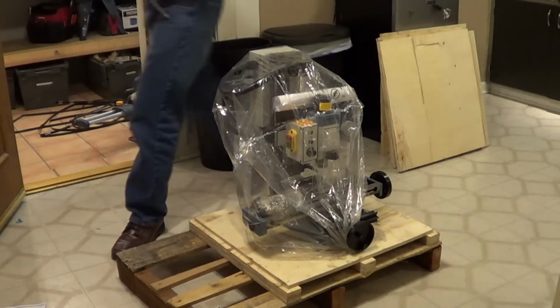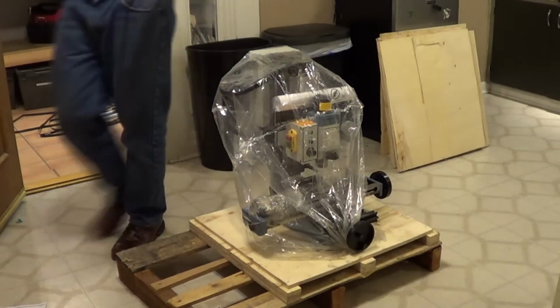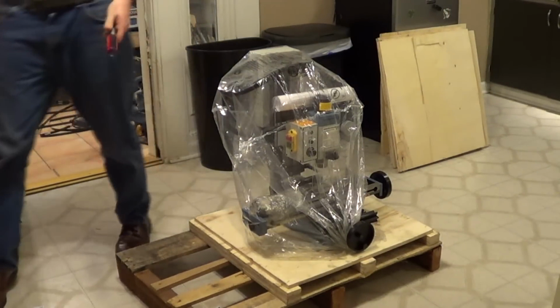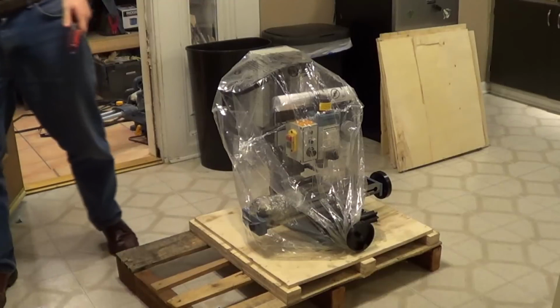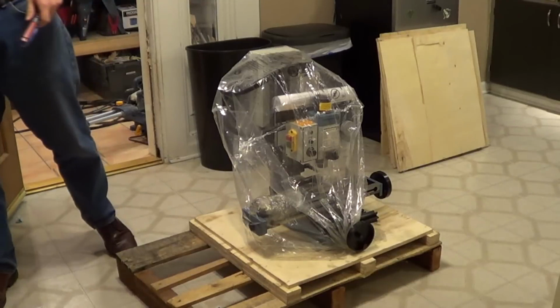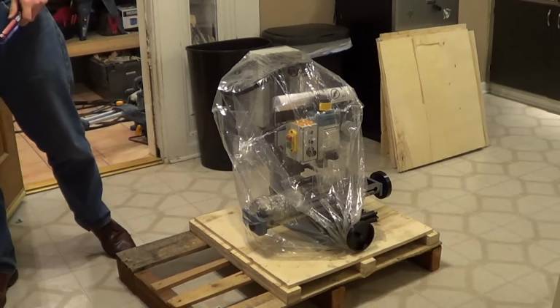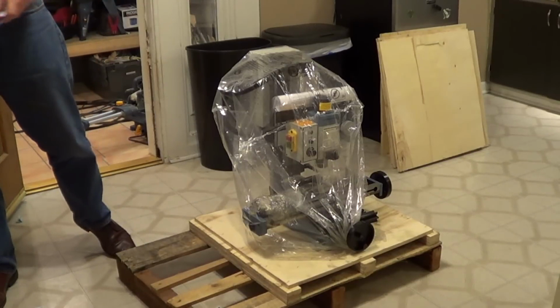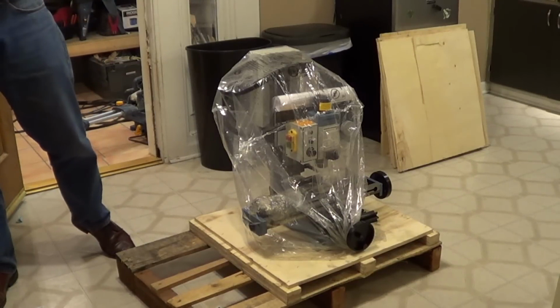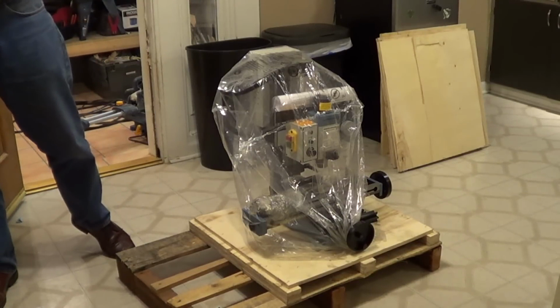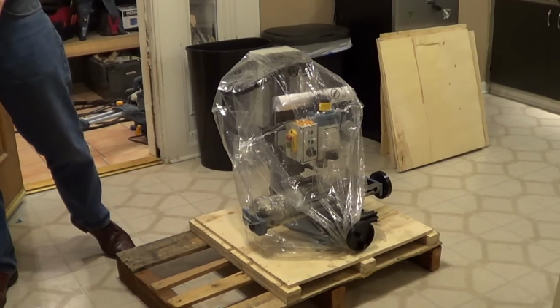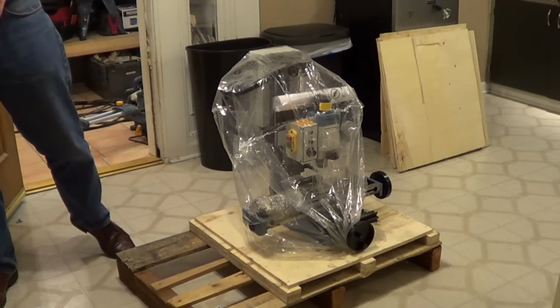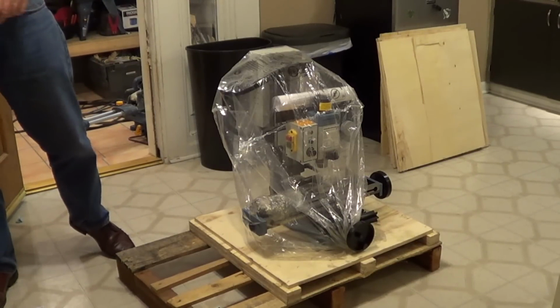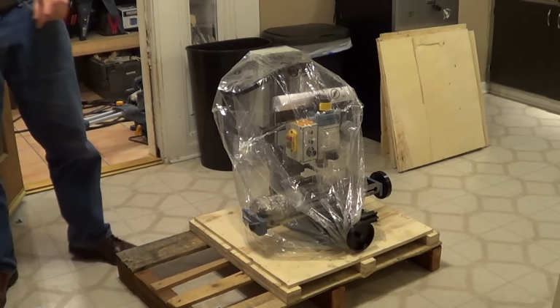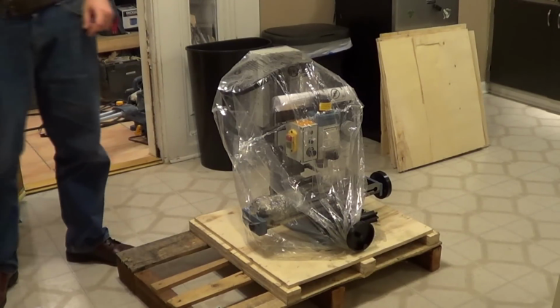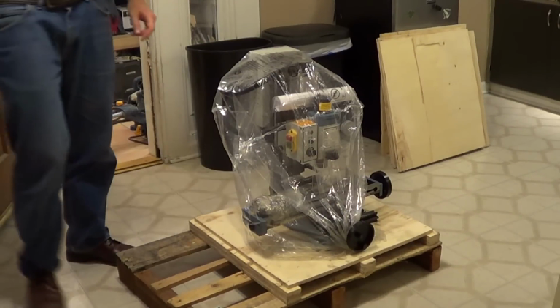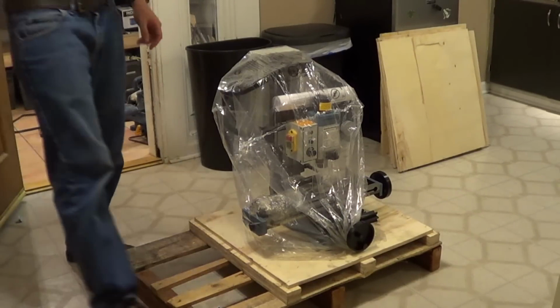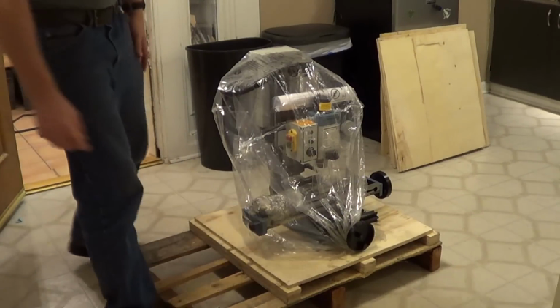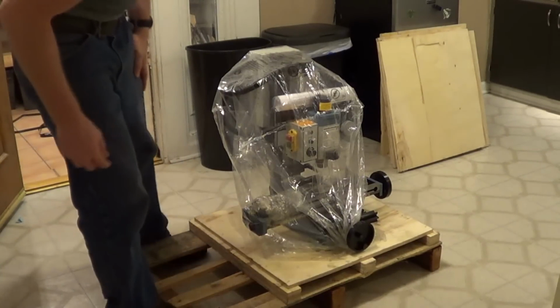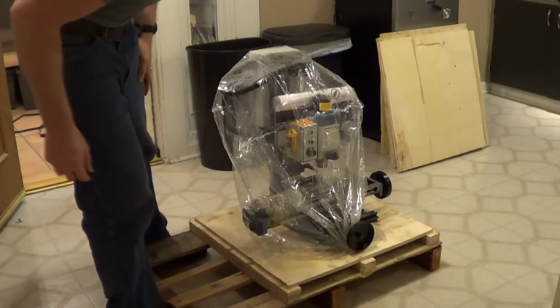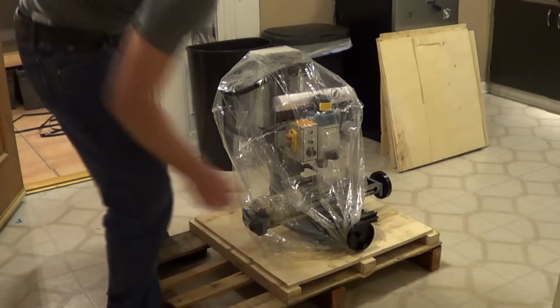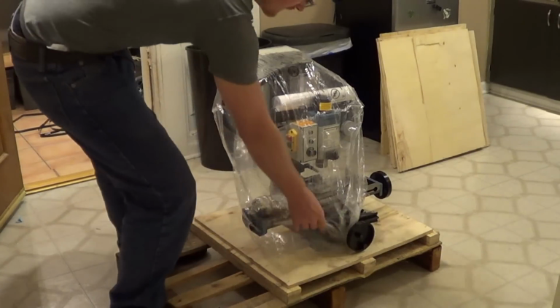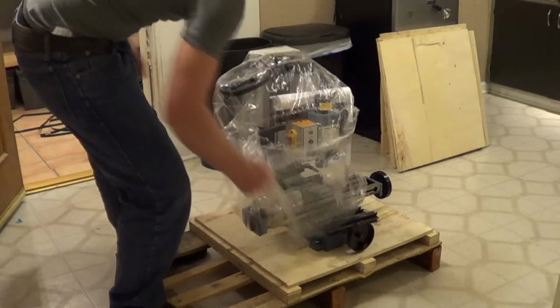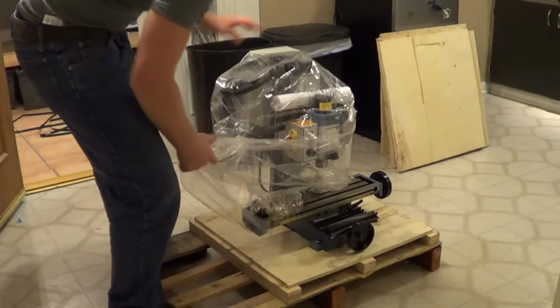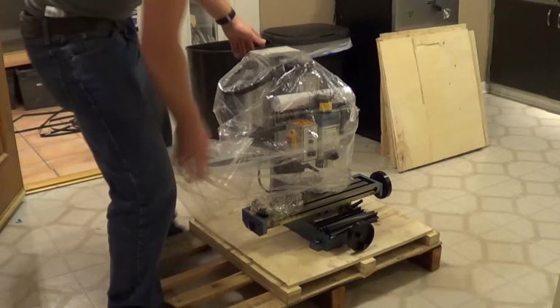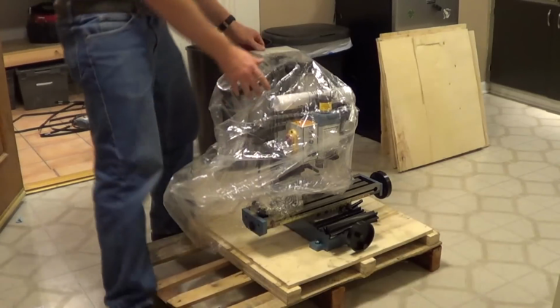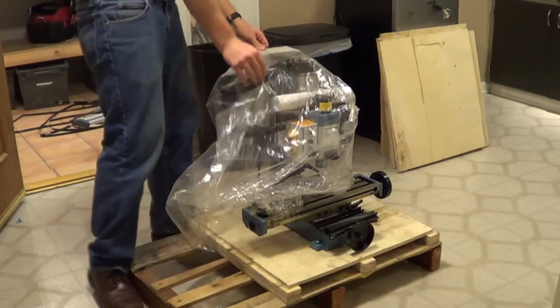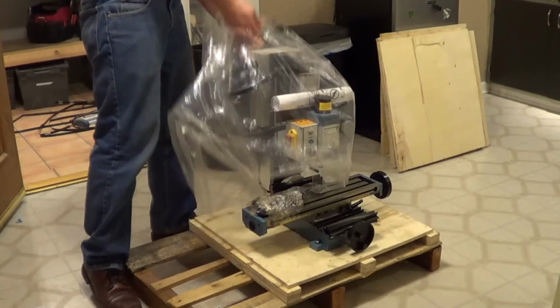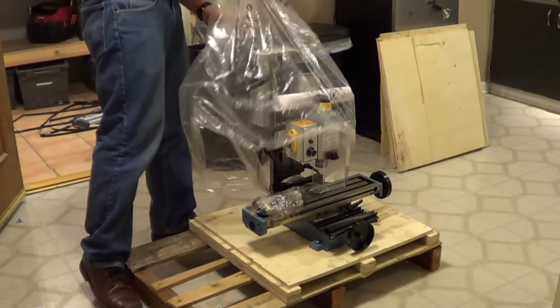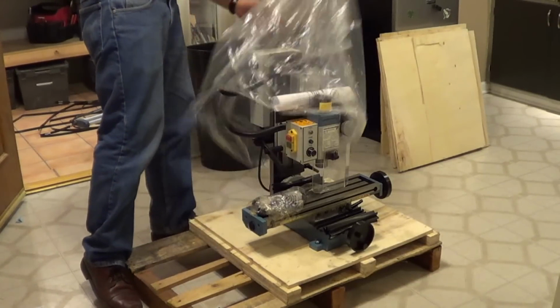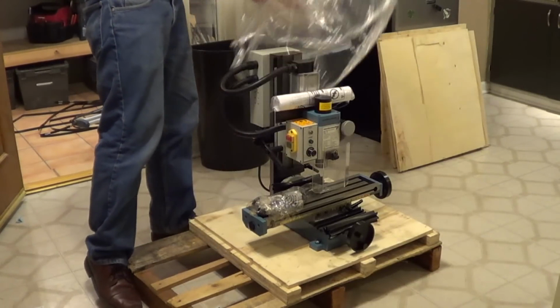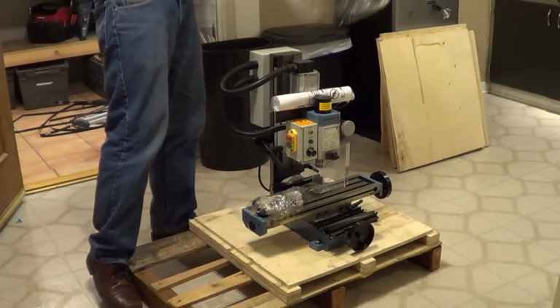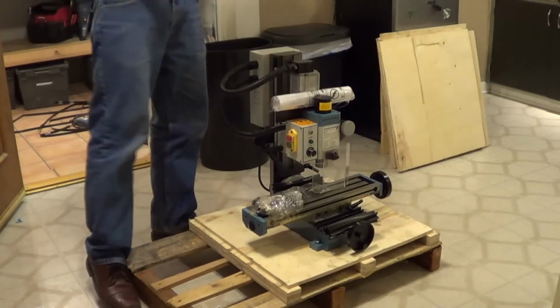All right, there you go — nothing damaged in shipping. All in one piece.